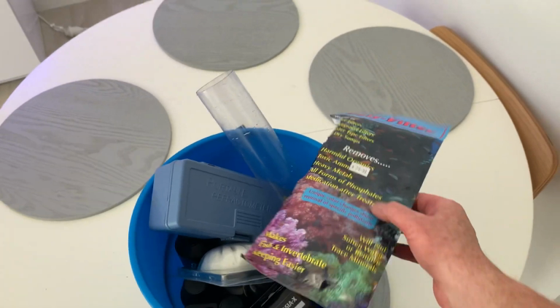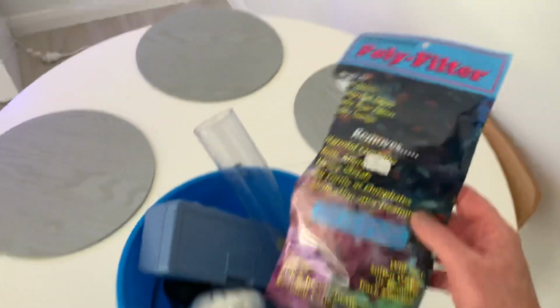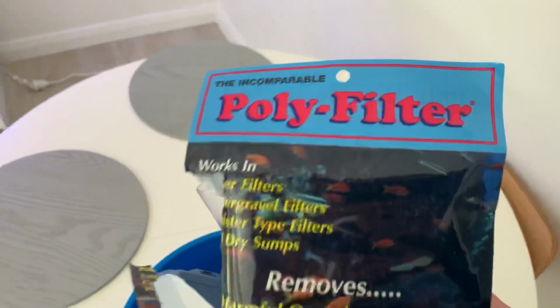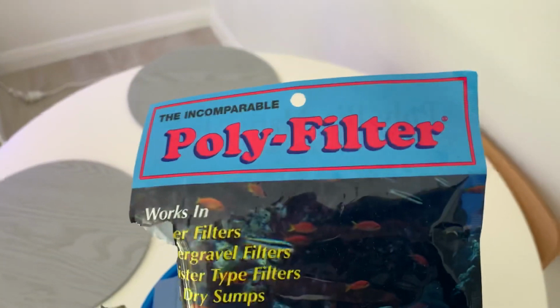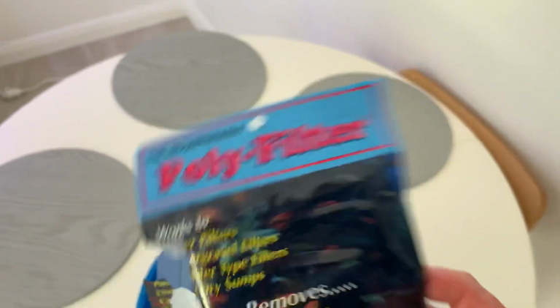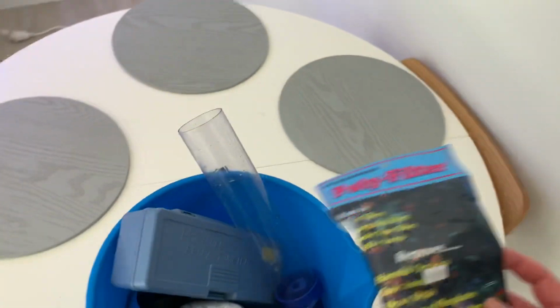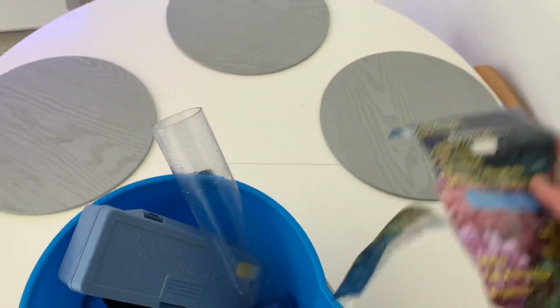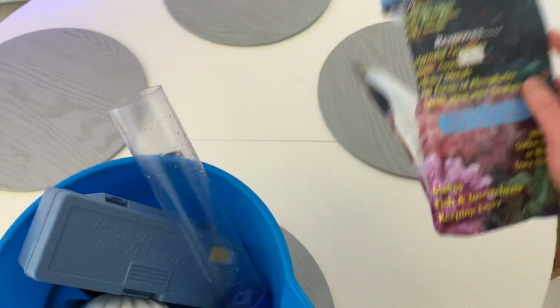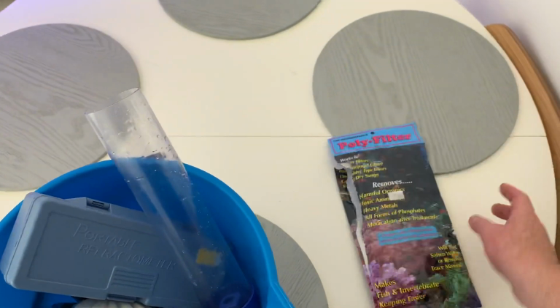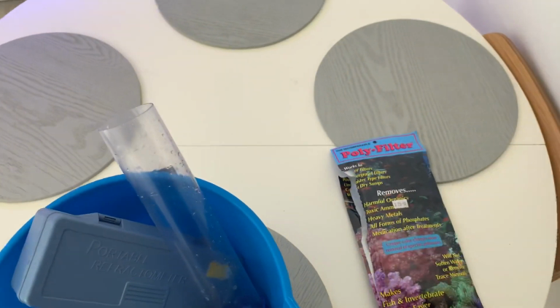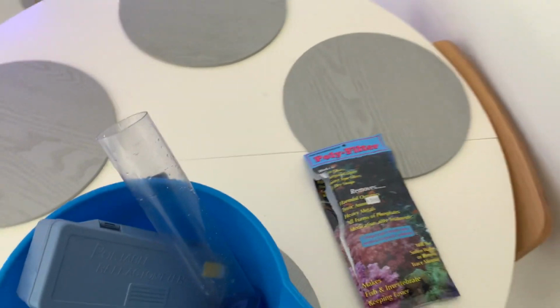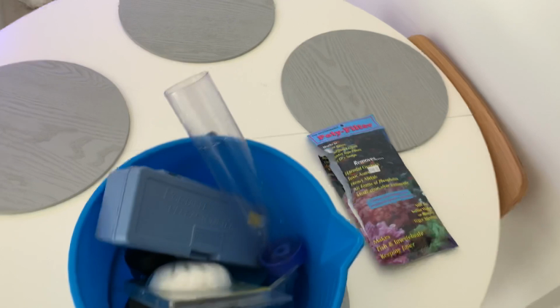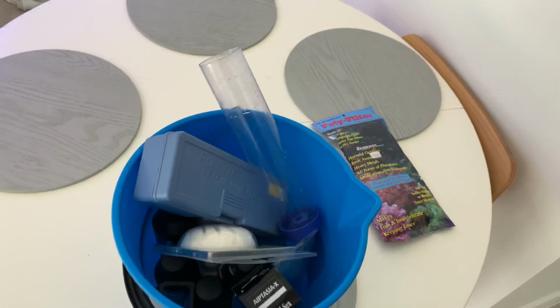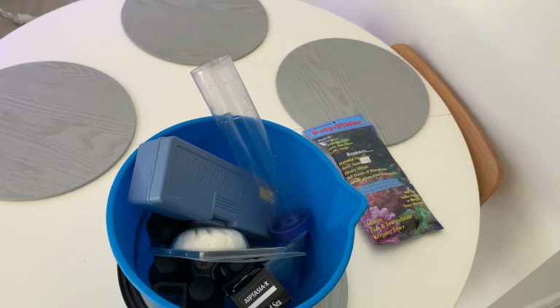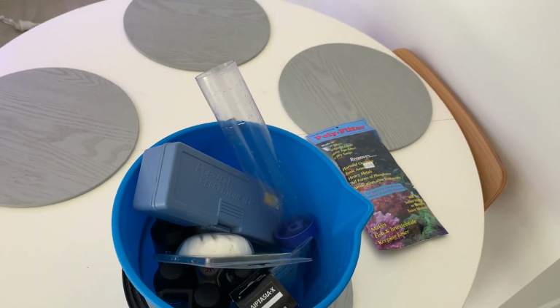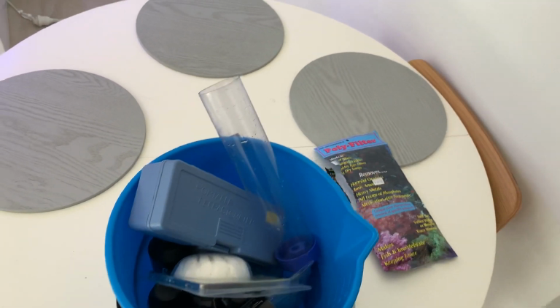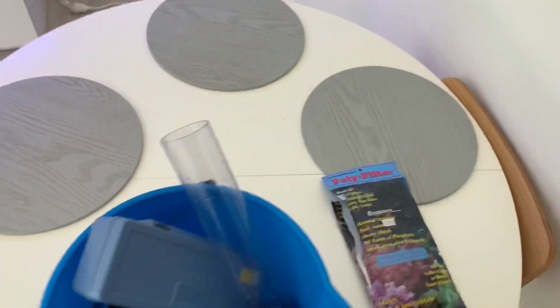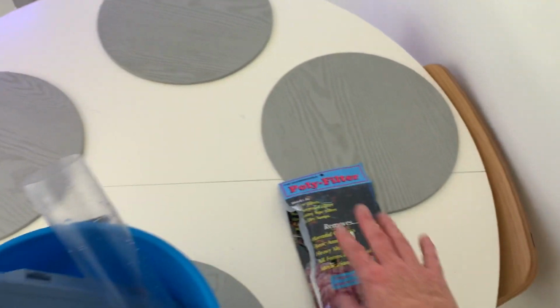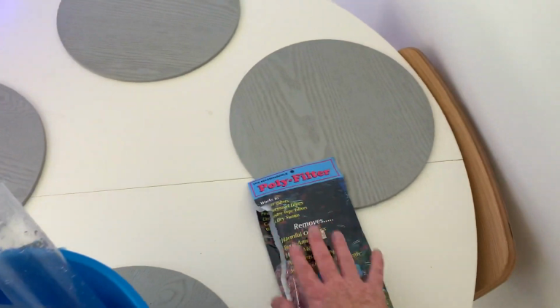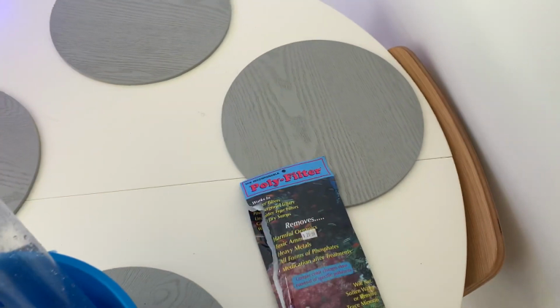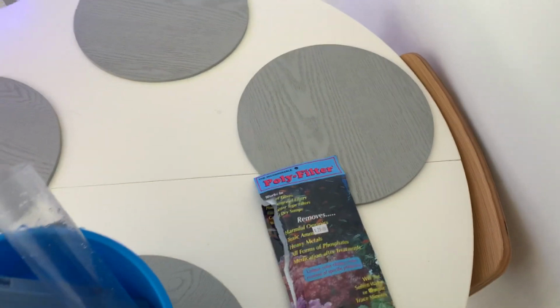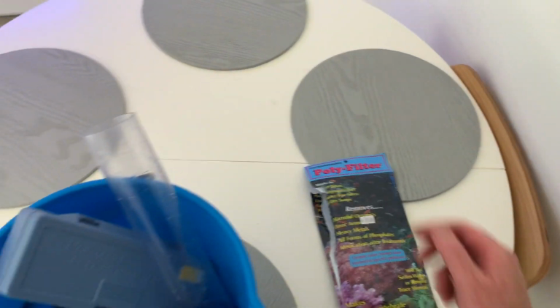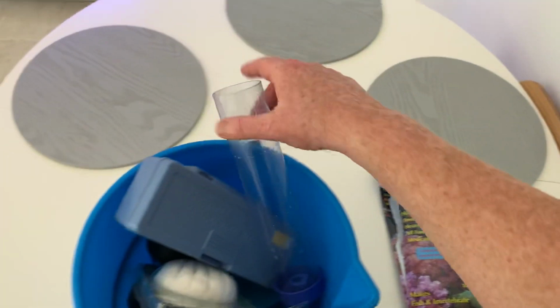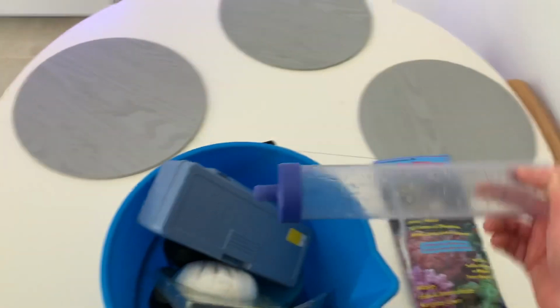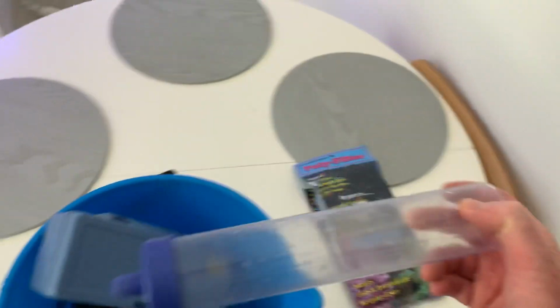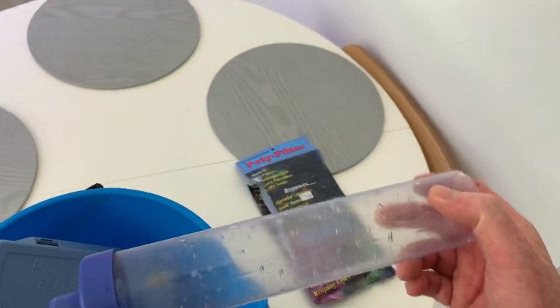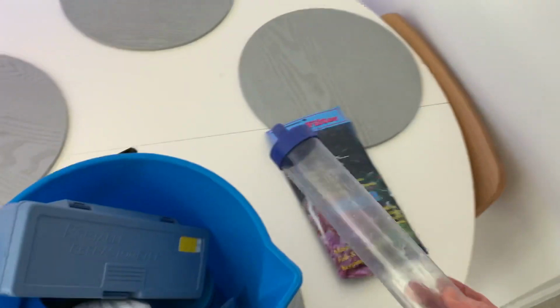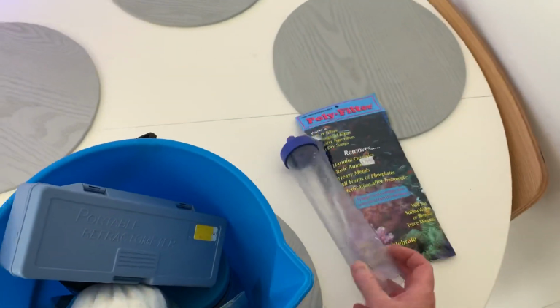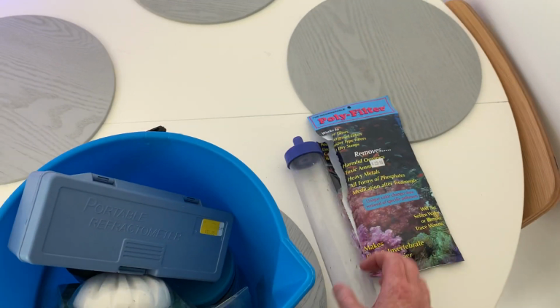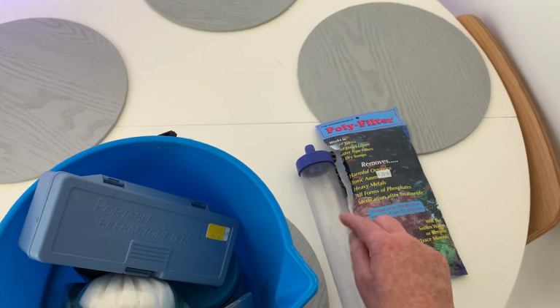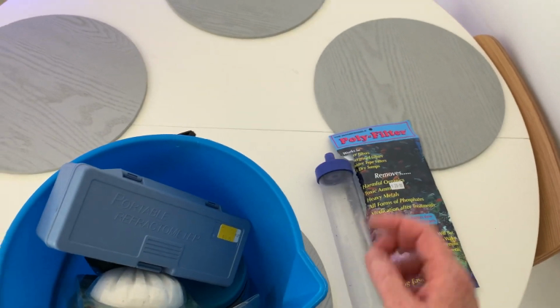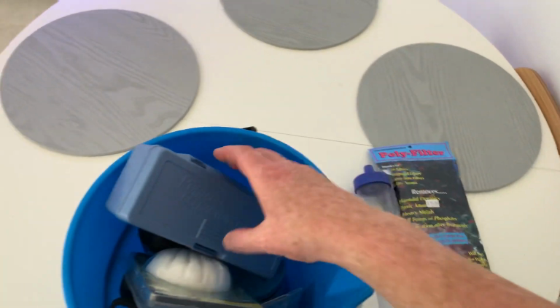In this case we've got some polyfilter — it'll absorb pretty much anything impure out of the water. It's the best thing you'll ever buy. Once it turns black you chuck it out. We've also got a gravel cleaner, which is a must for every water change.